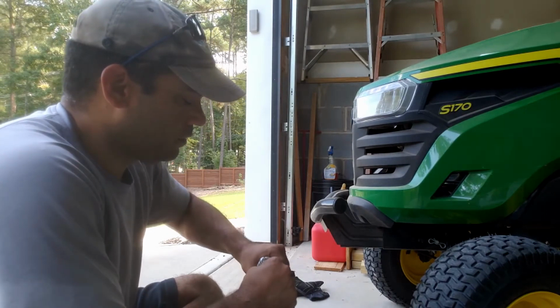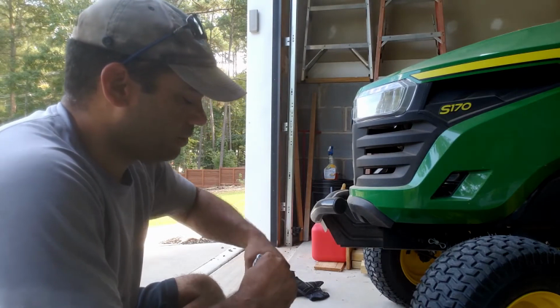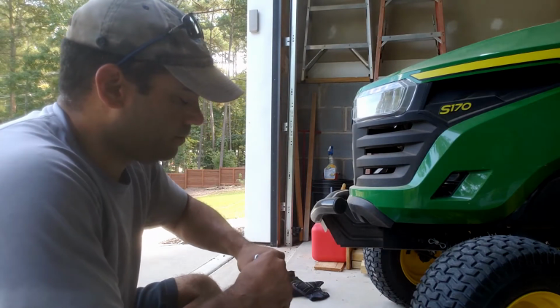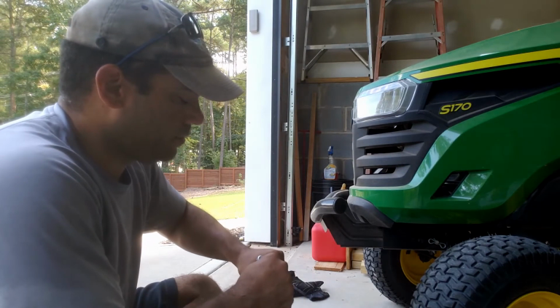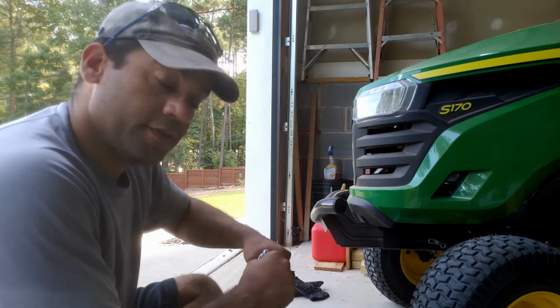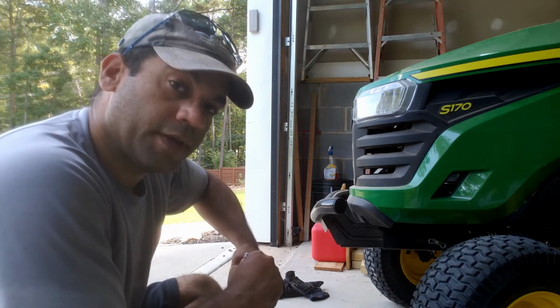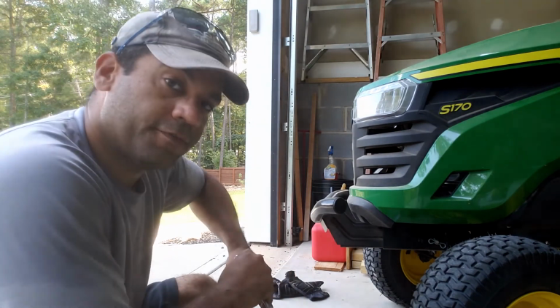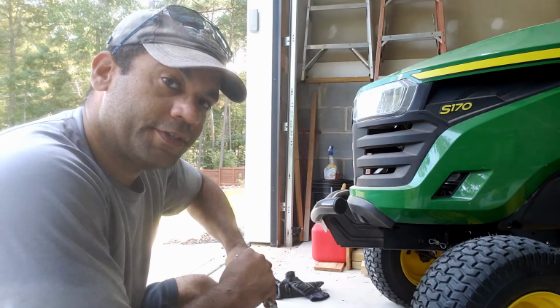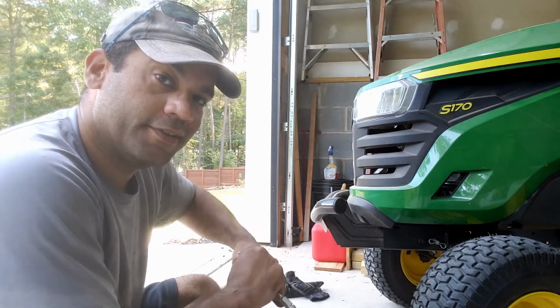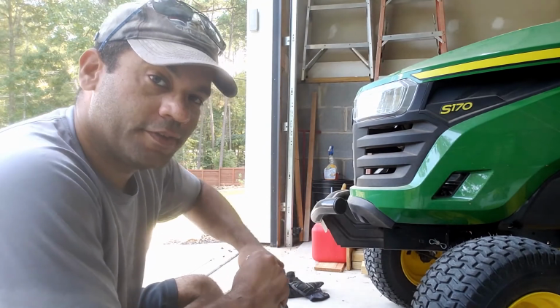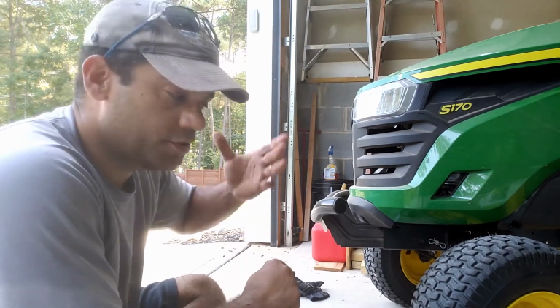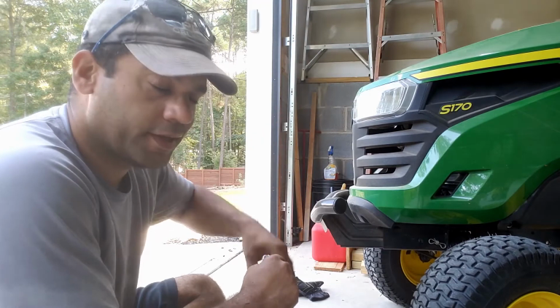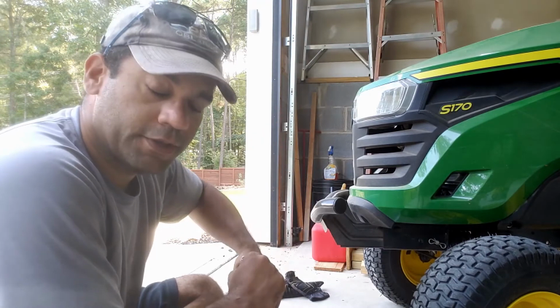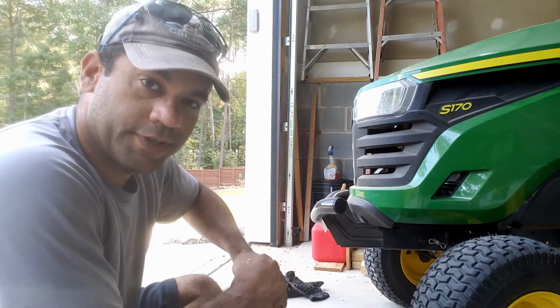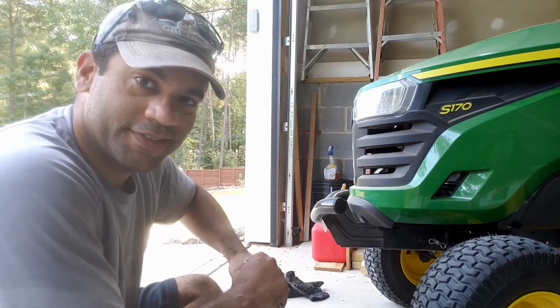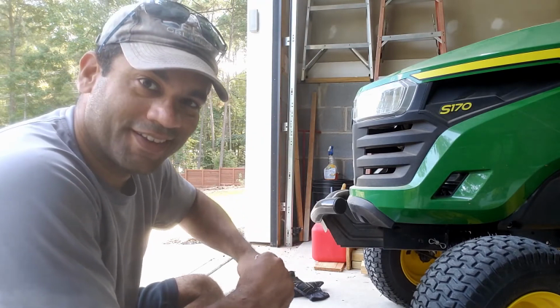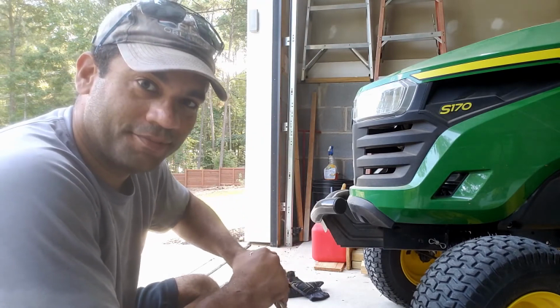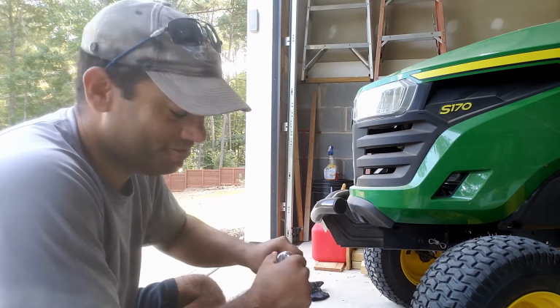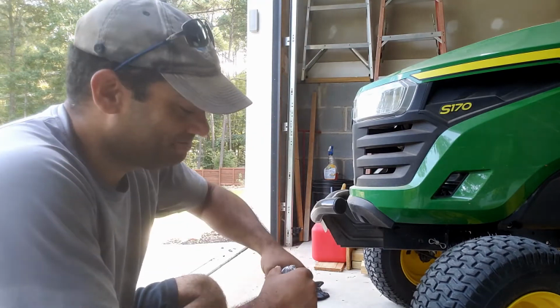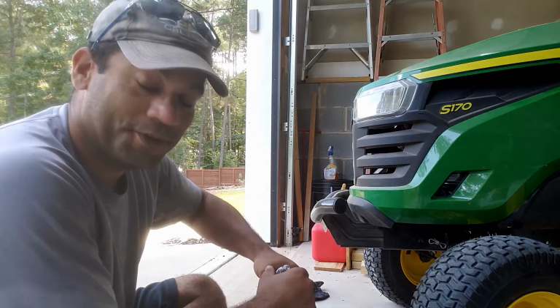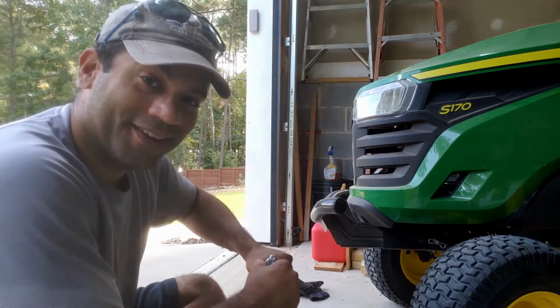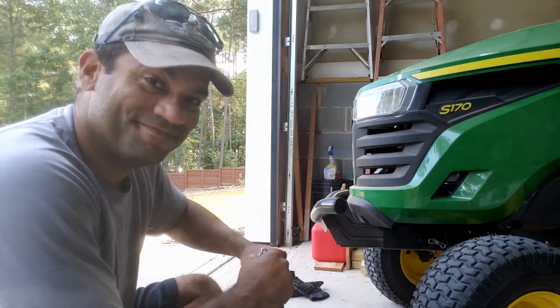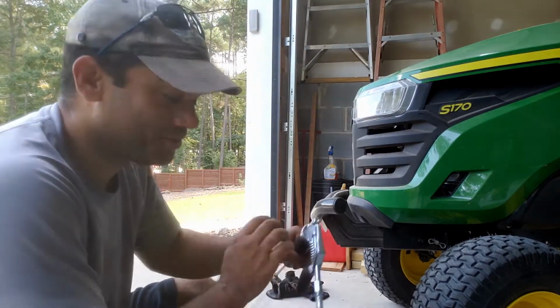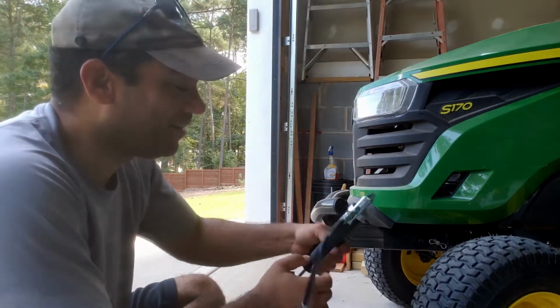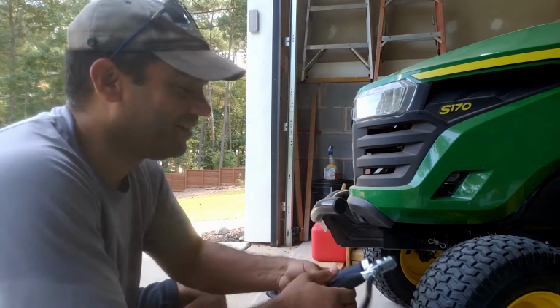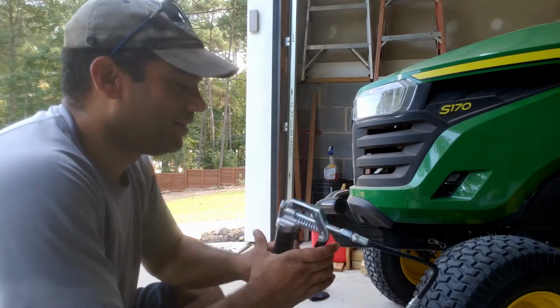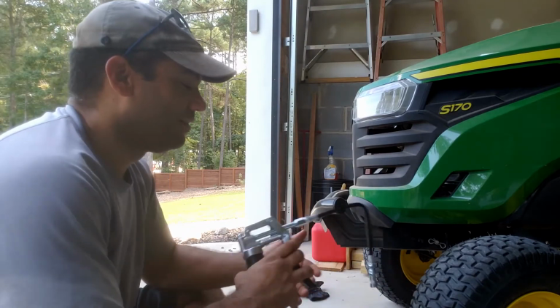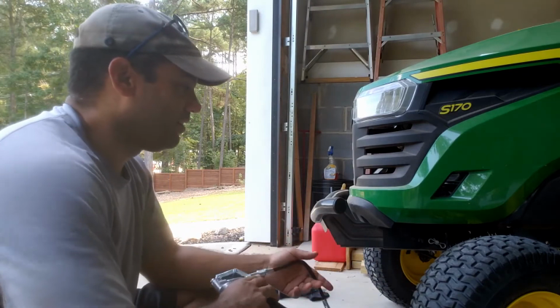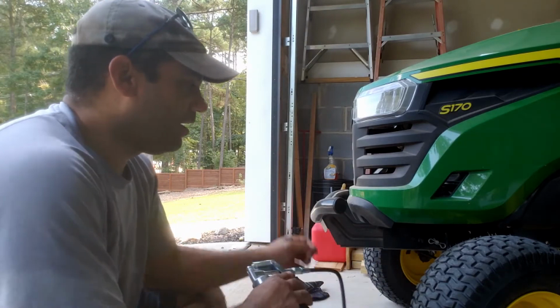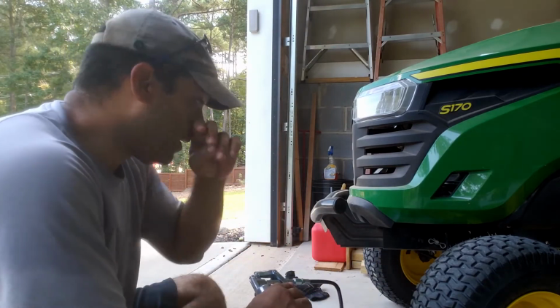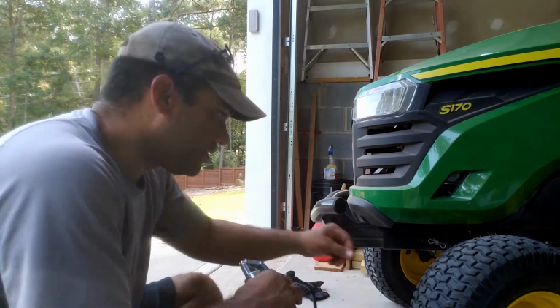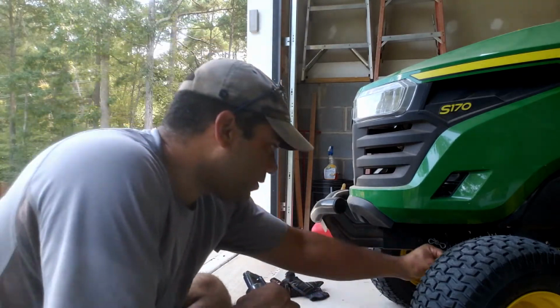This is my very first grease gun. So, this thing just like explodes with grease — you'll know why. User error. All right, let's get to it.